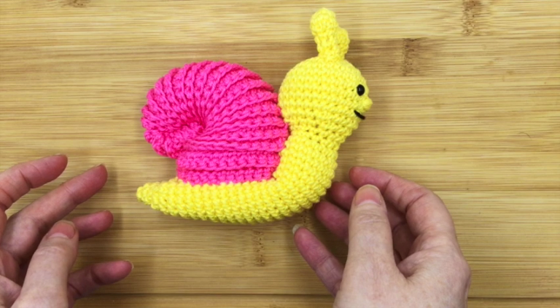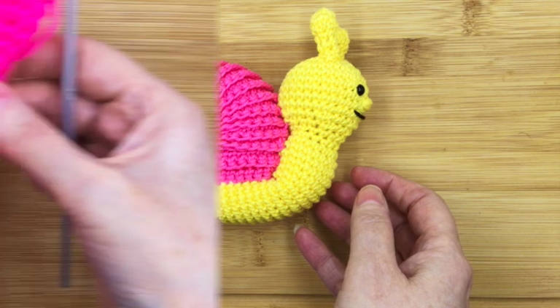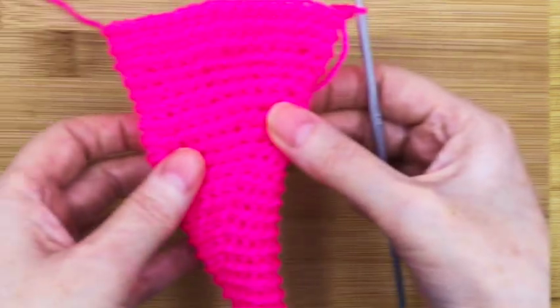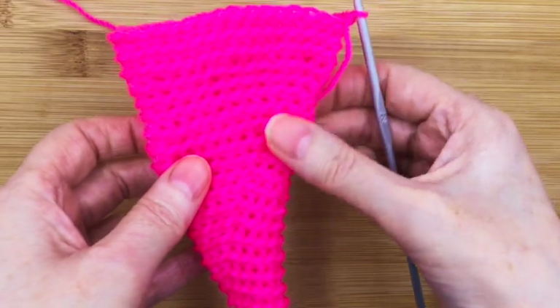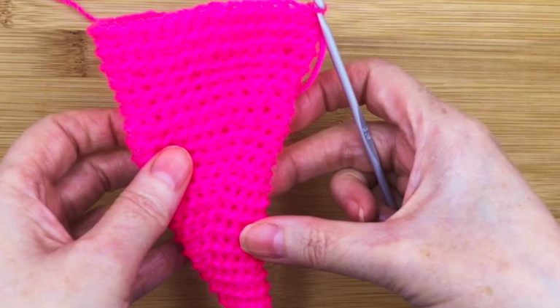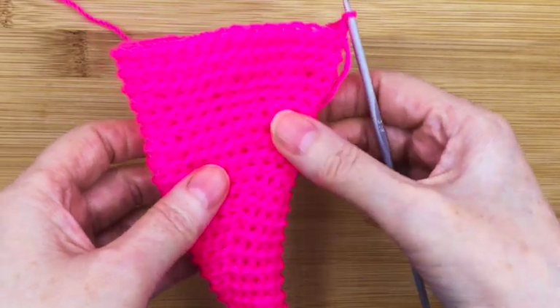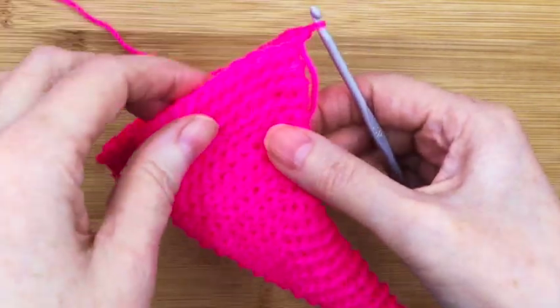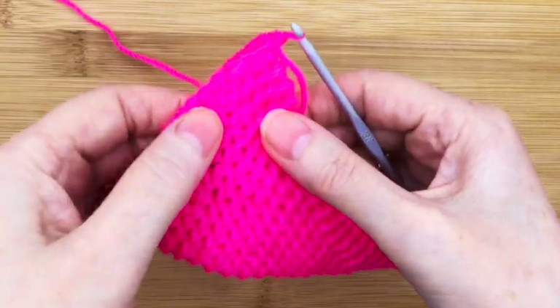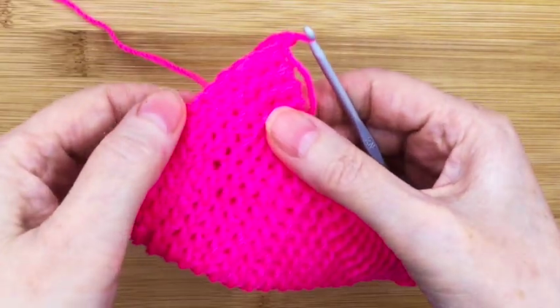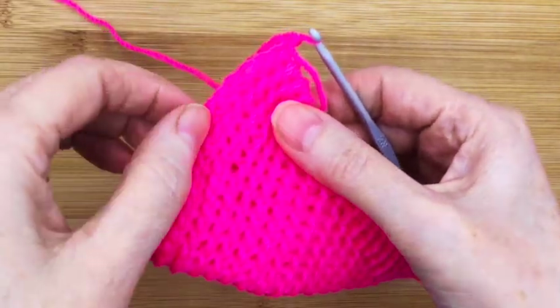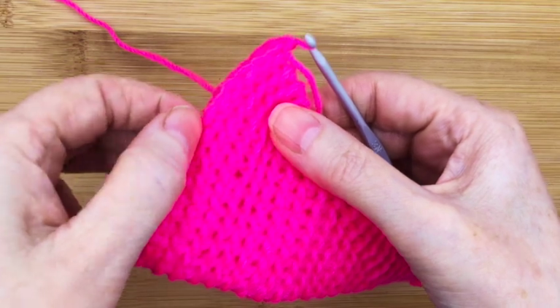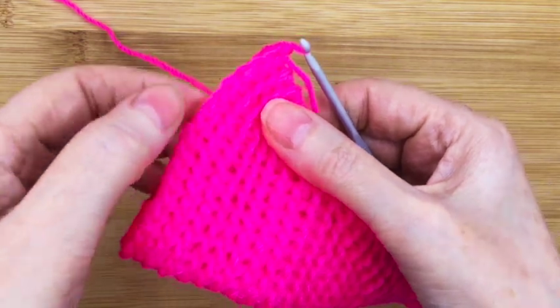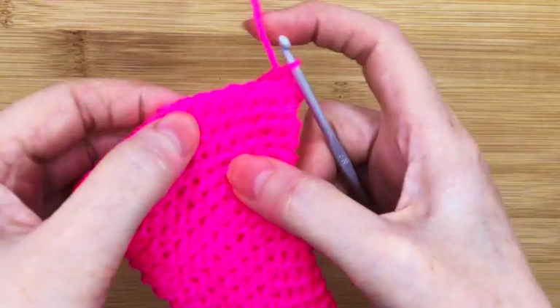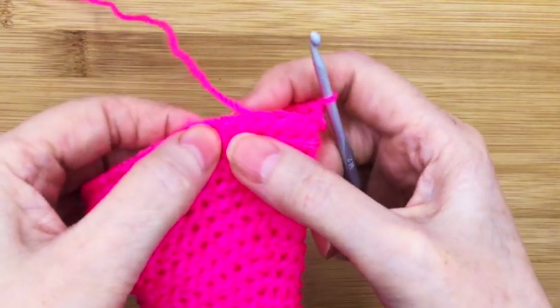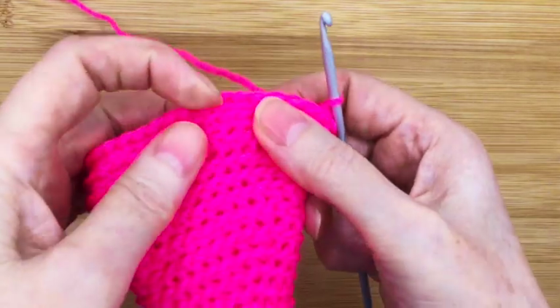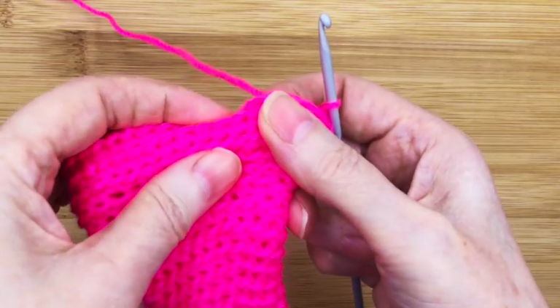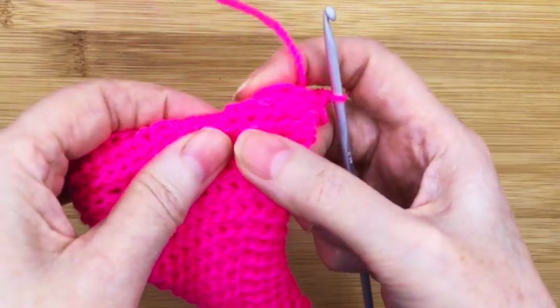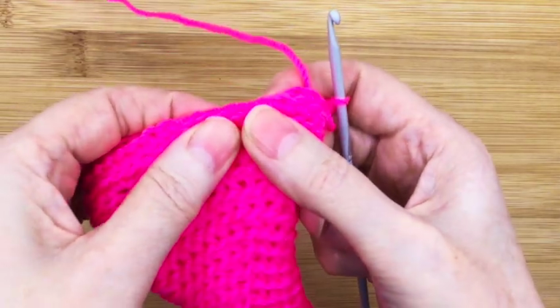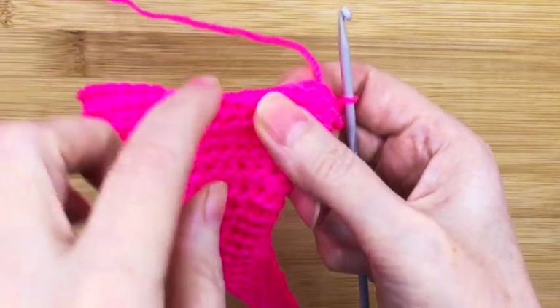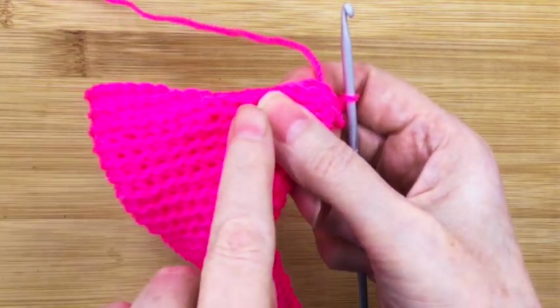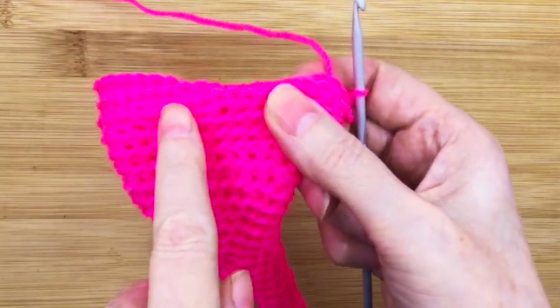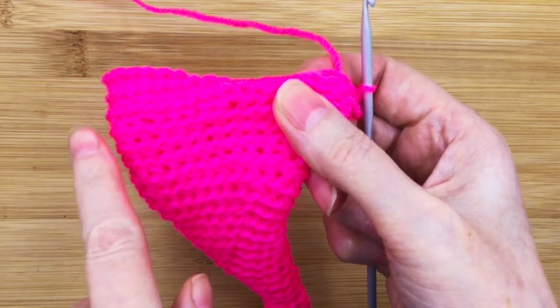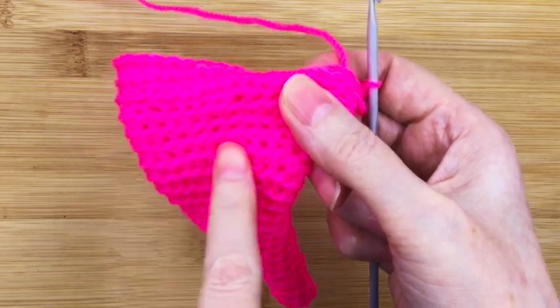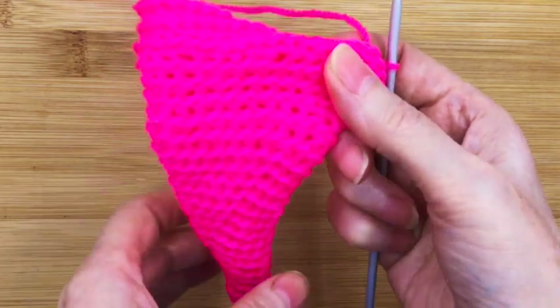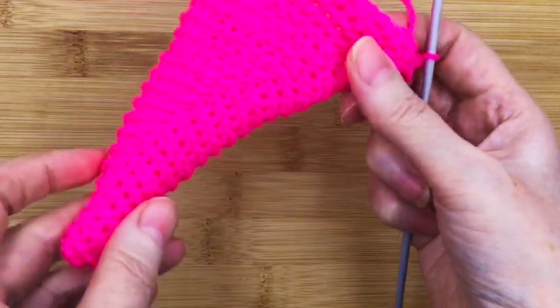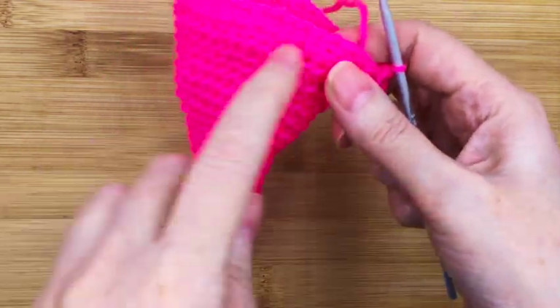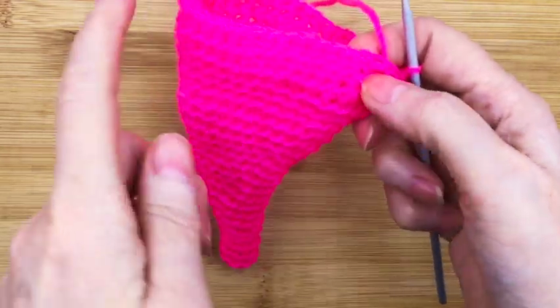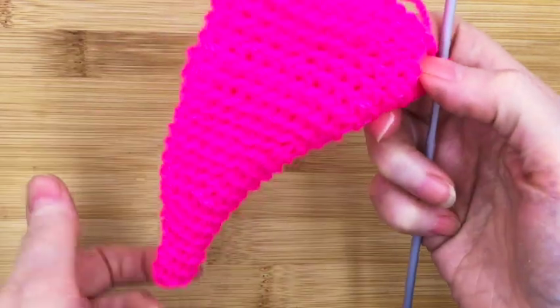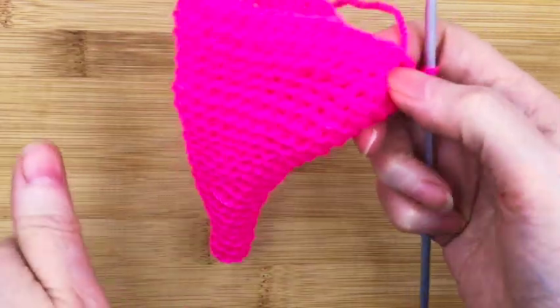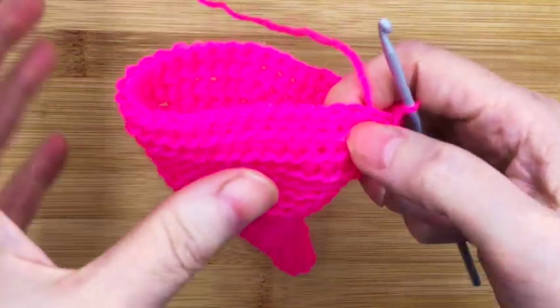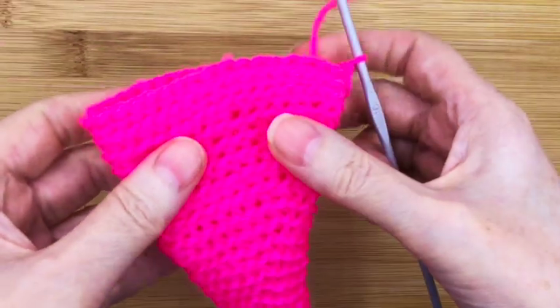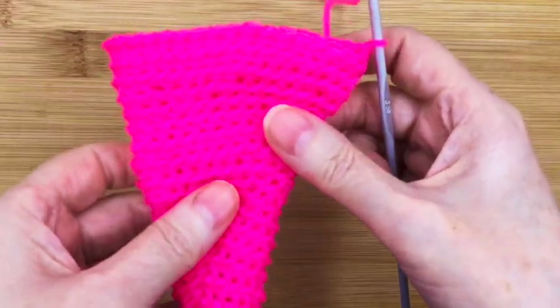So far we've made the fundamental shape of this shell, and every stitch has been back loop only, leaving the front loops free all the way around this cone, all in a spiral all the way up.